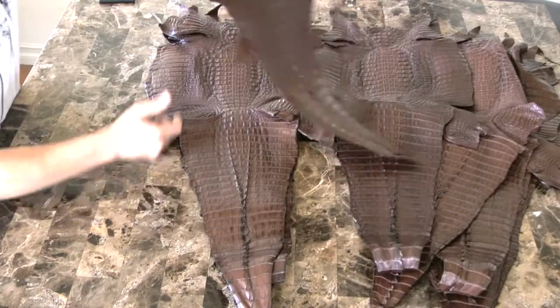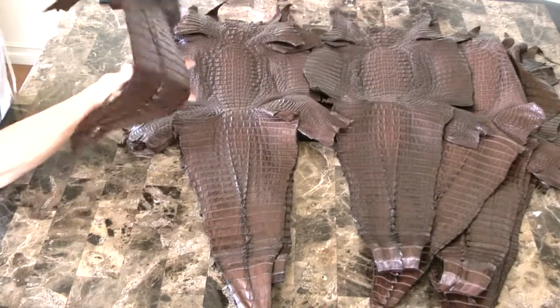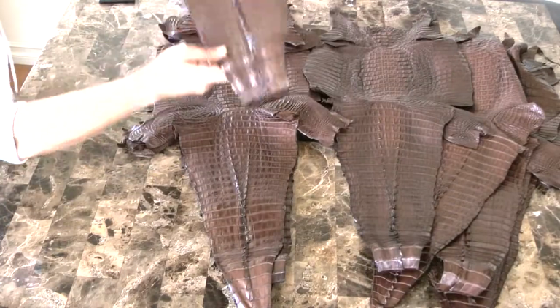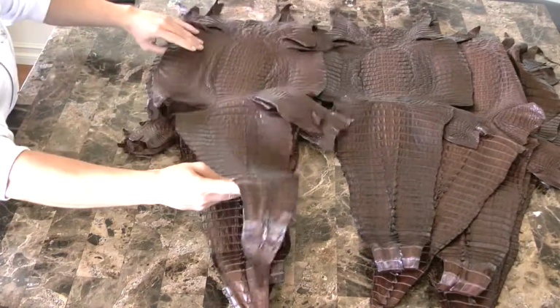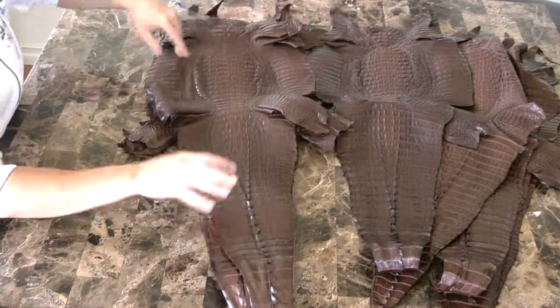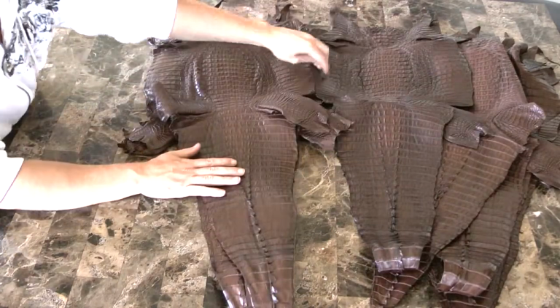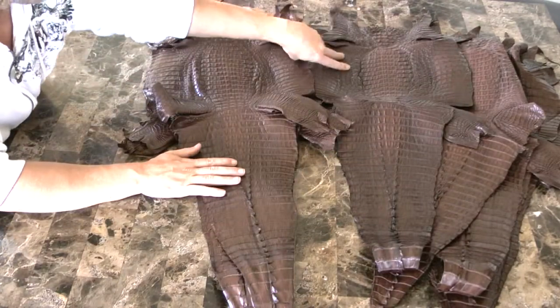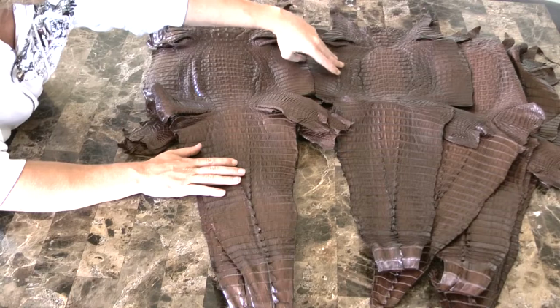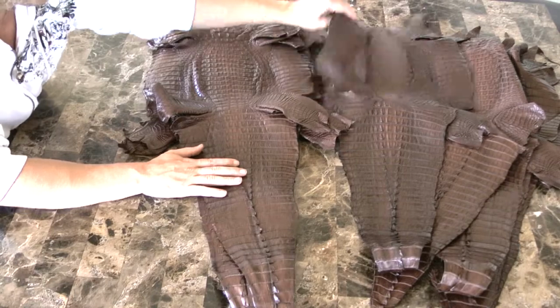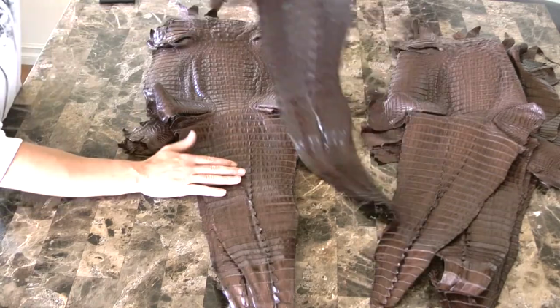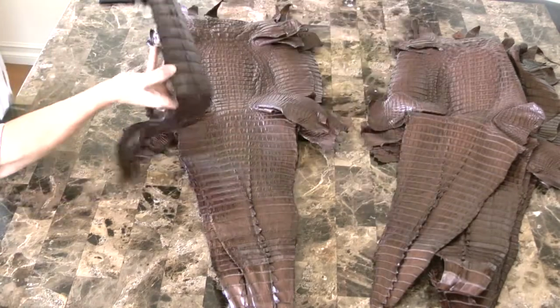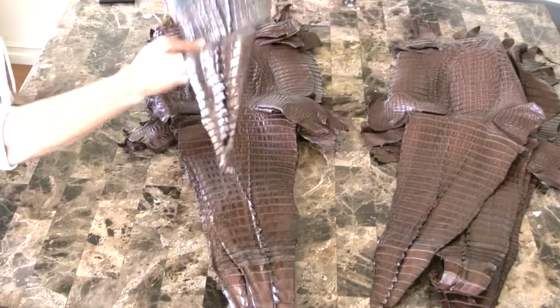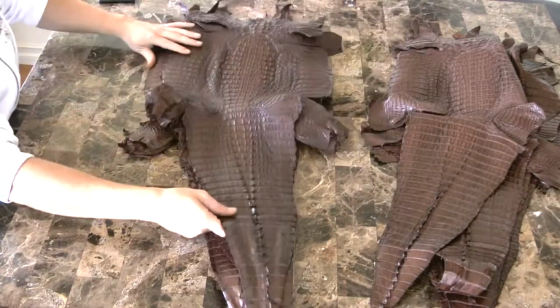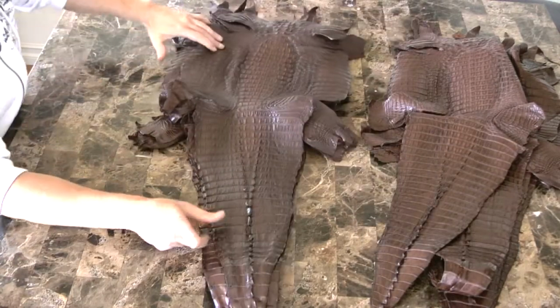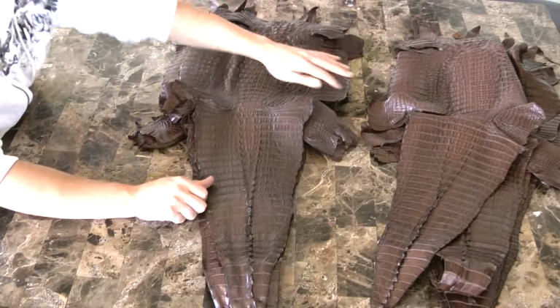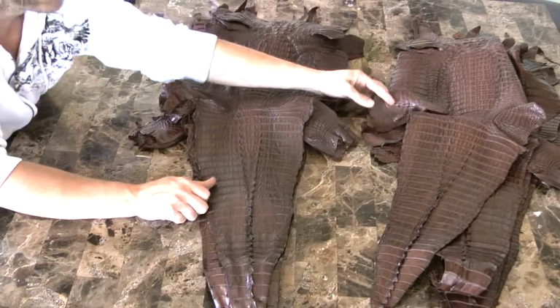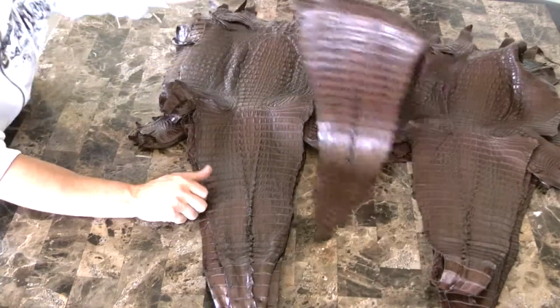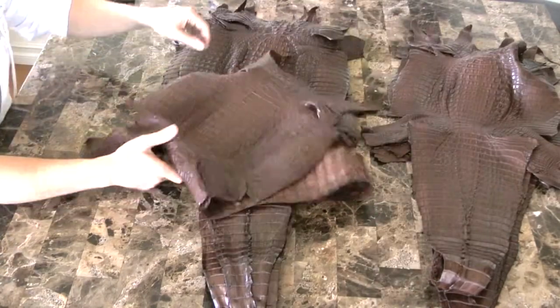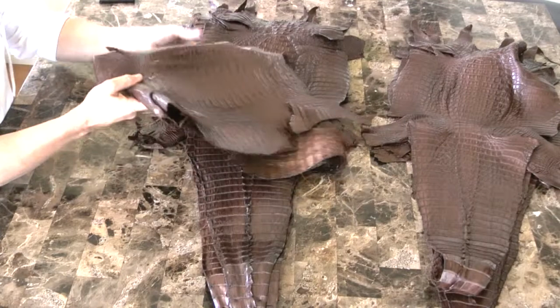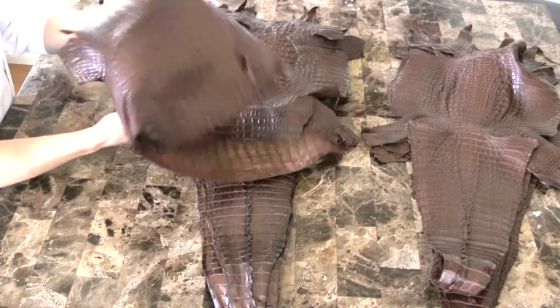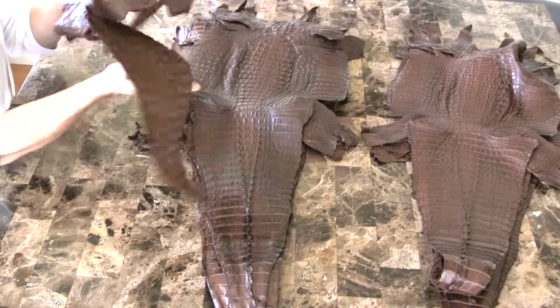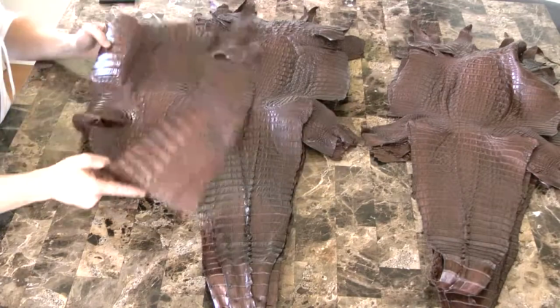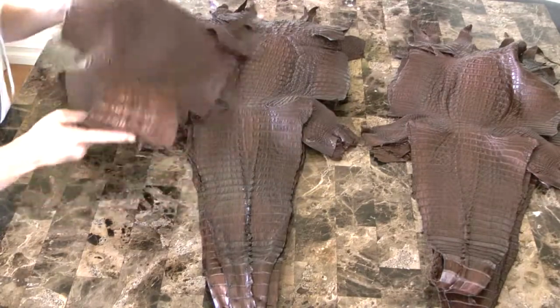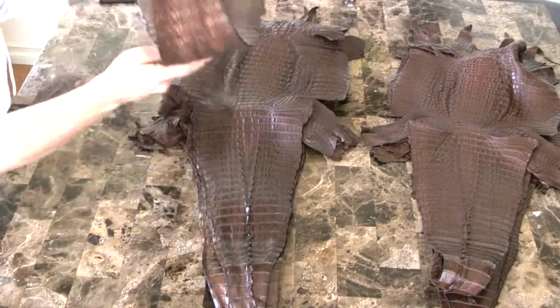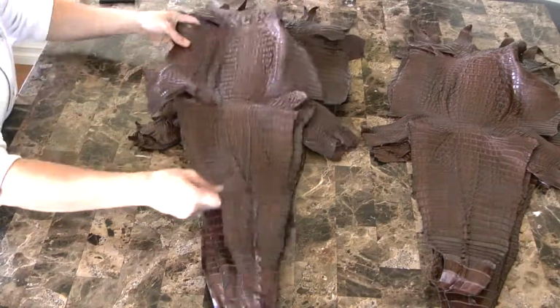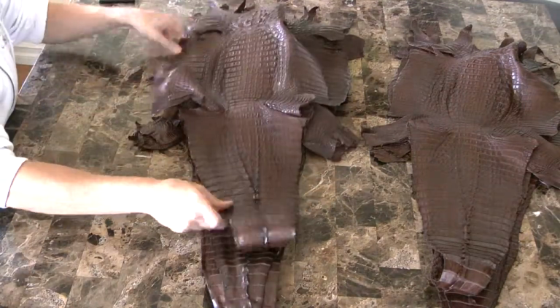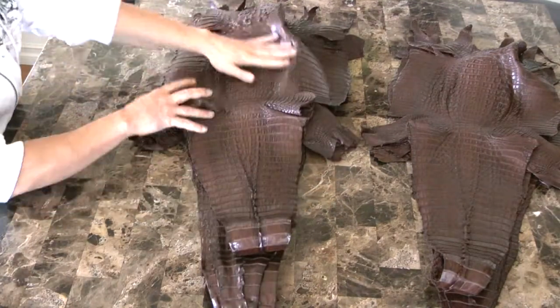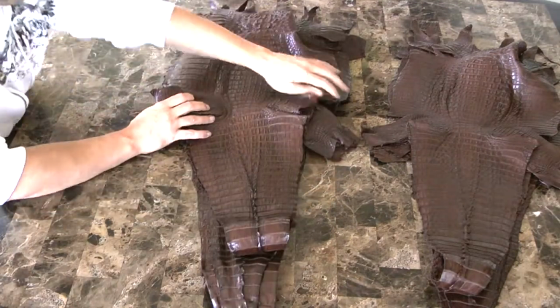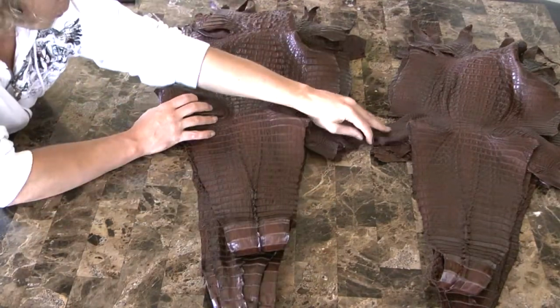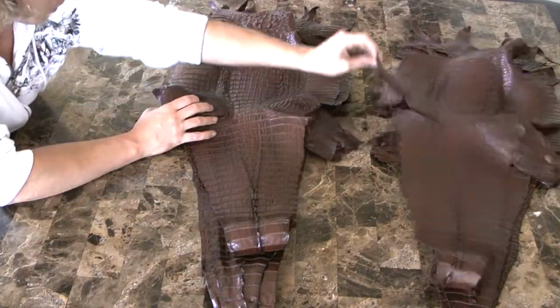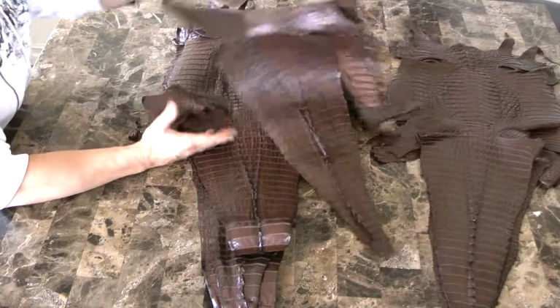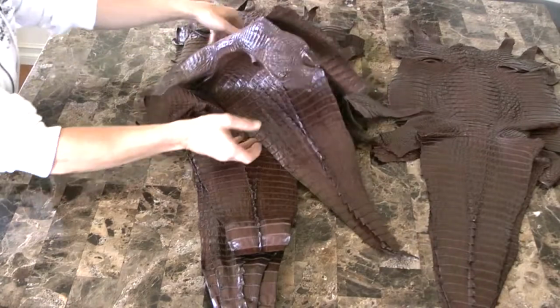If you don't need 20 skins per color, ask if we're willing to split the color with you. This particular customer only needed six, so we took on 14 — because chocolate brown is an easy sell.